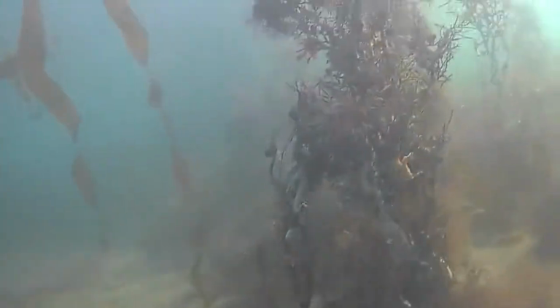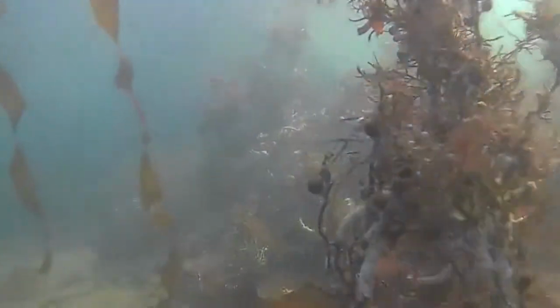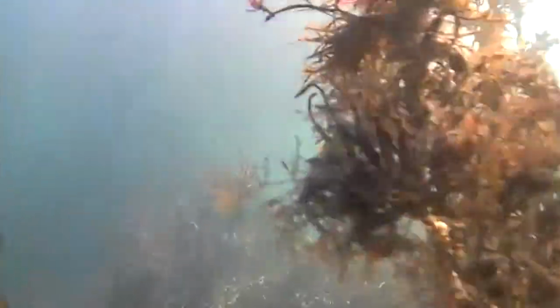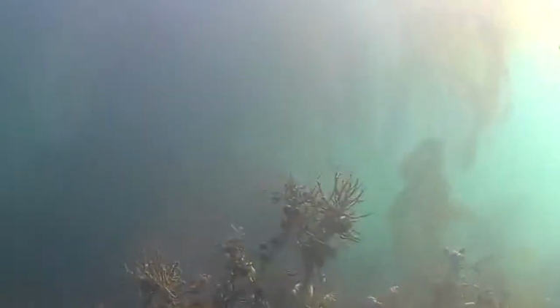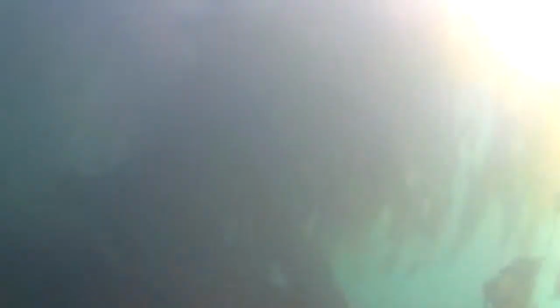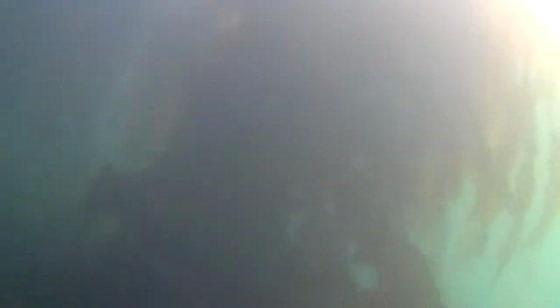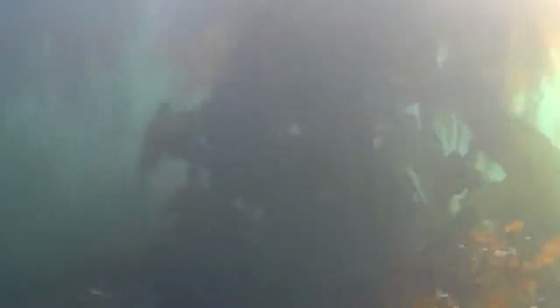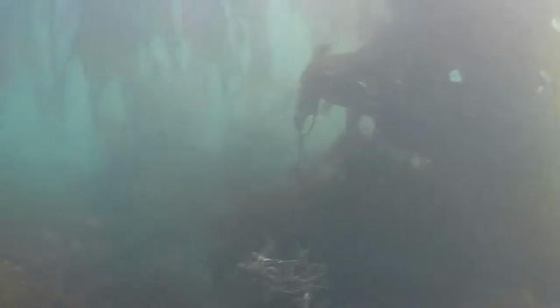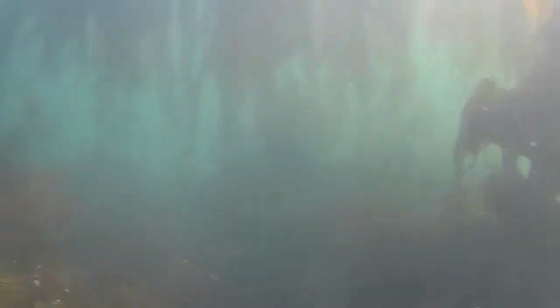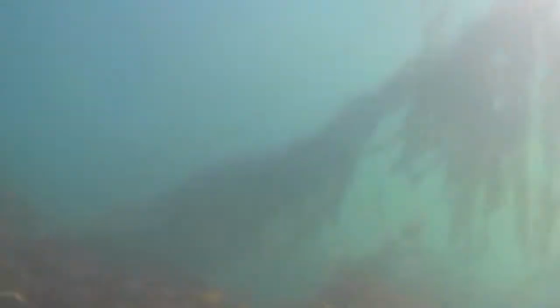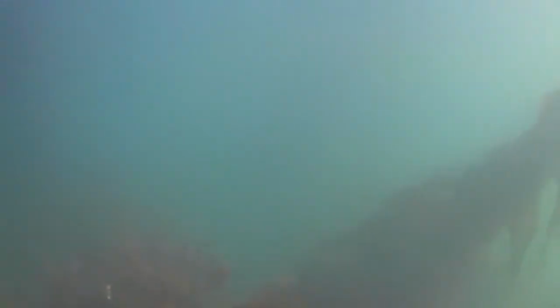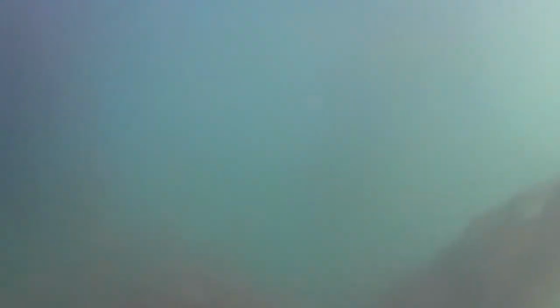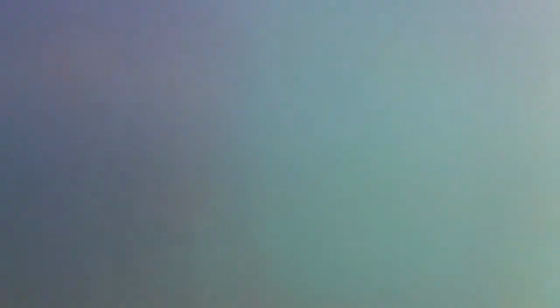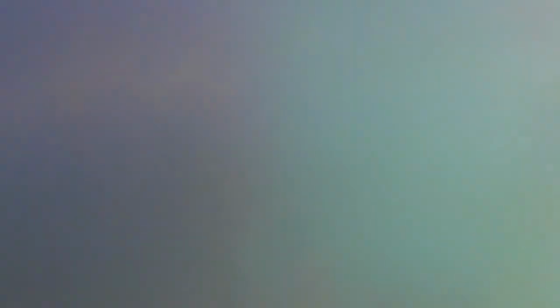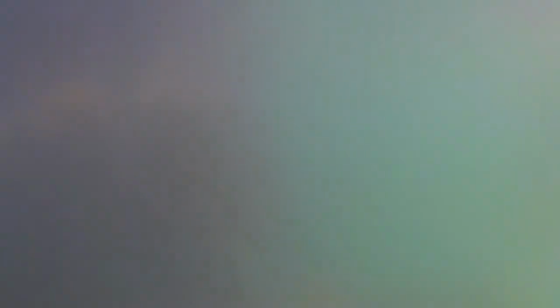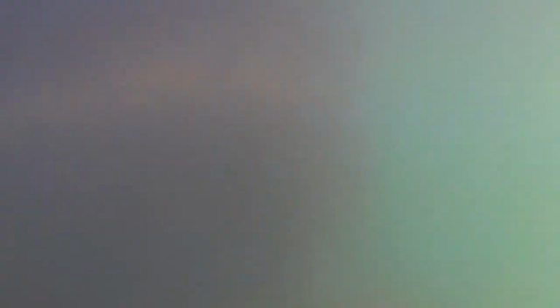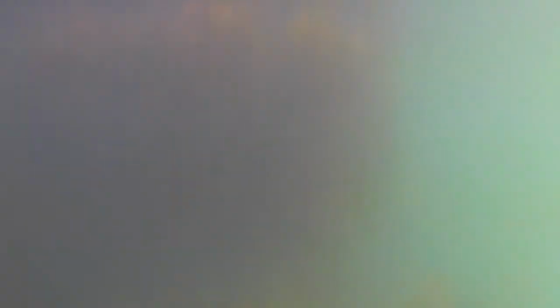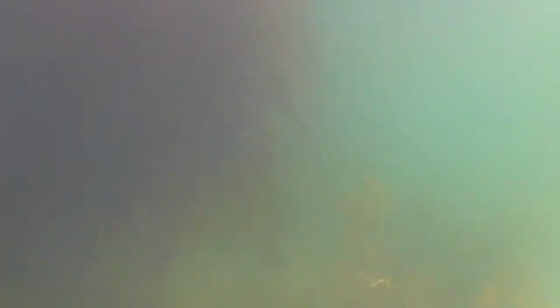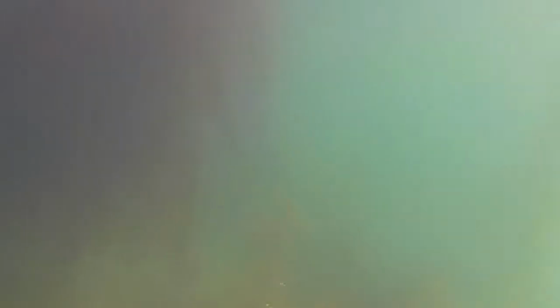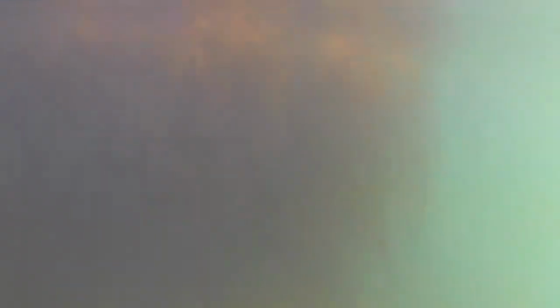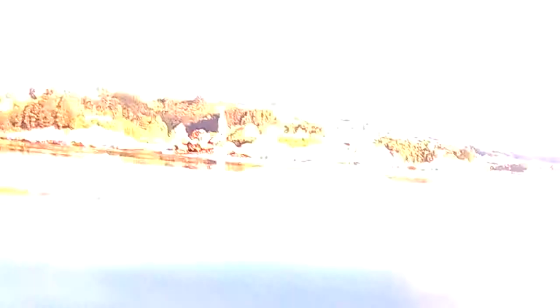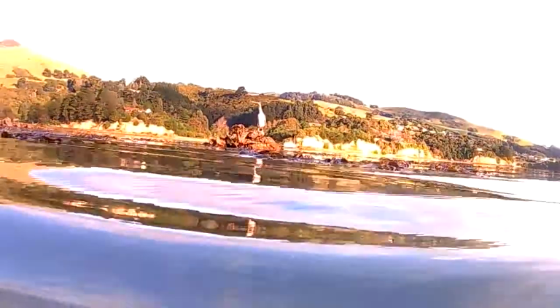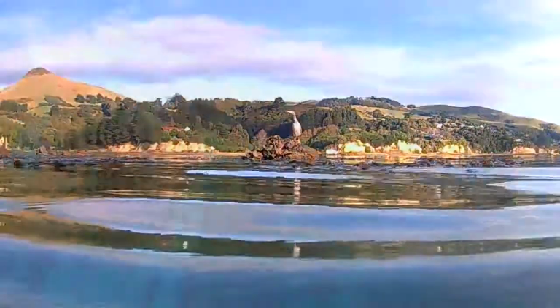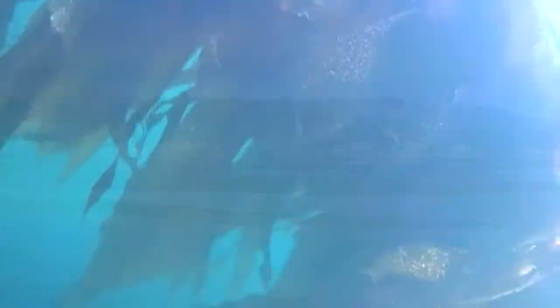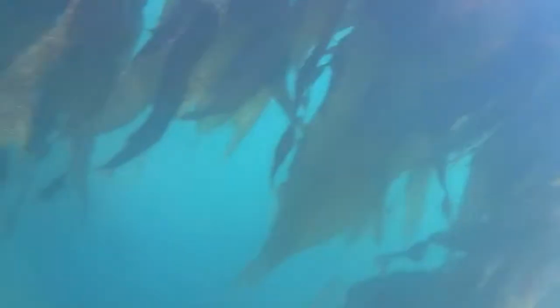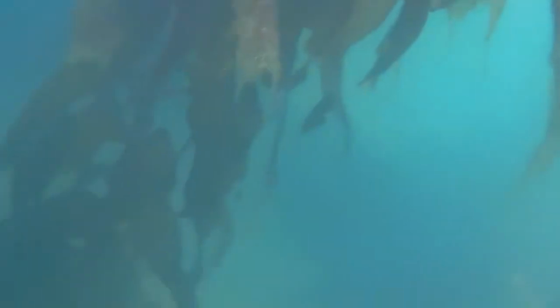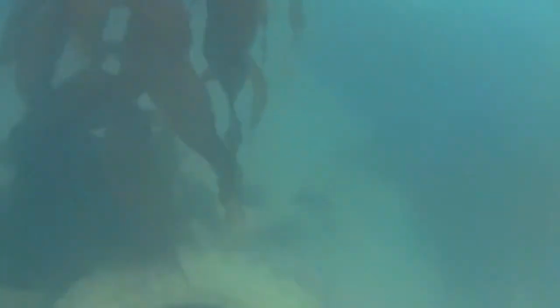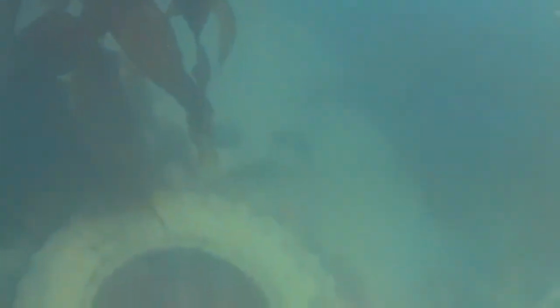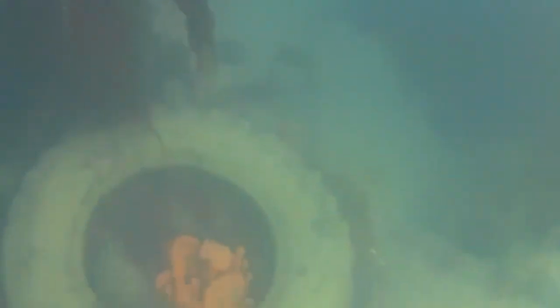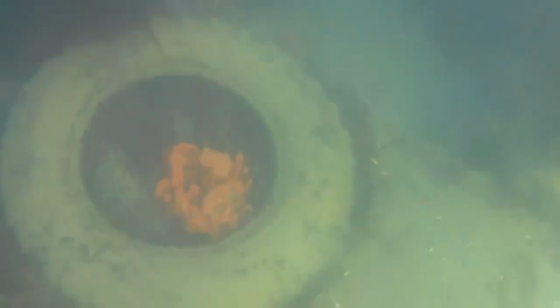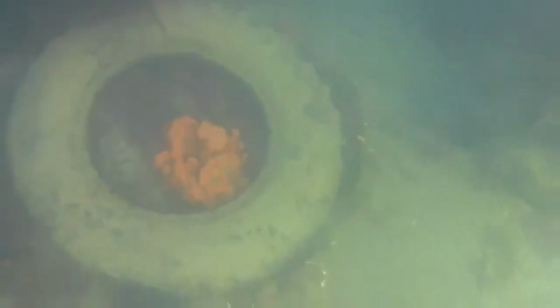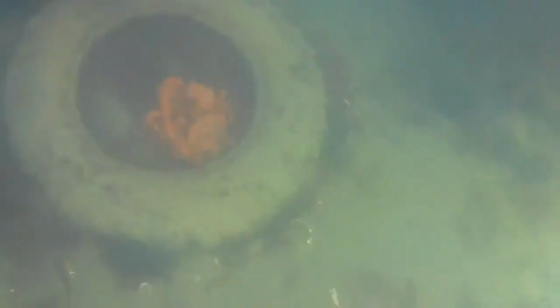This expedition was actually the first time I was using the new camera, so a lot of this really is just testing it. This is 720p. It was actually filmed at 60 frames a second, but I've taken it back to 30 for this.